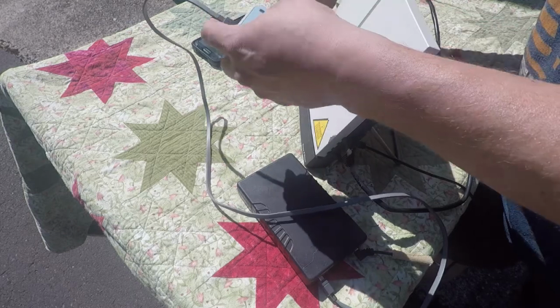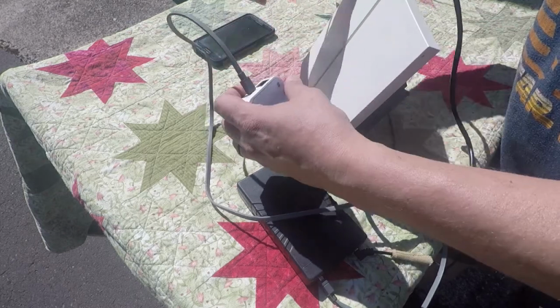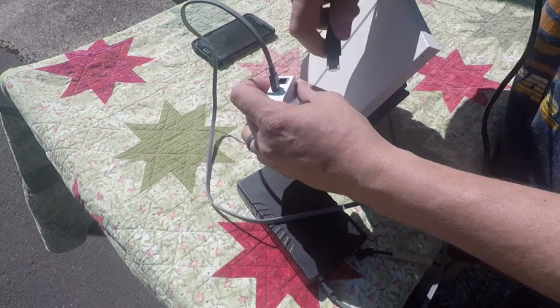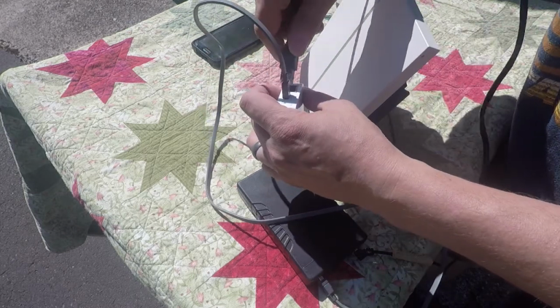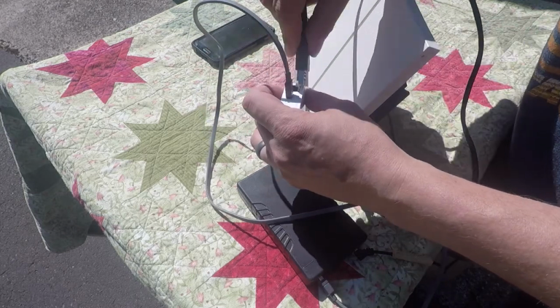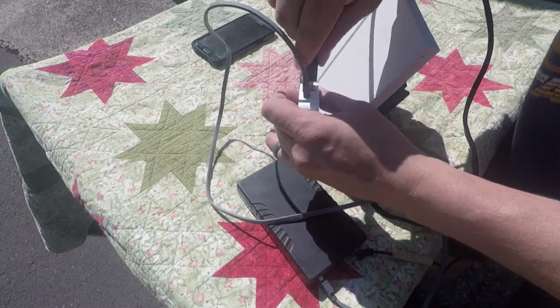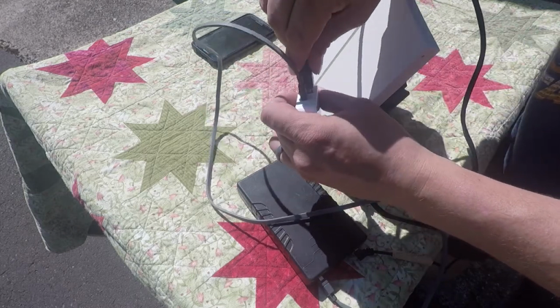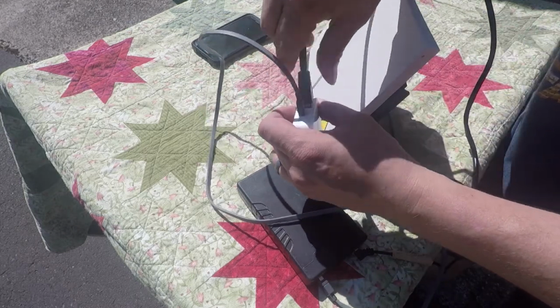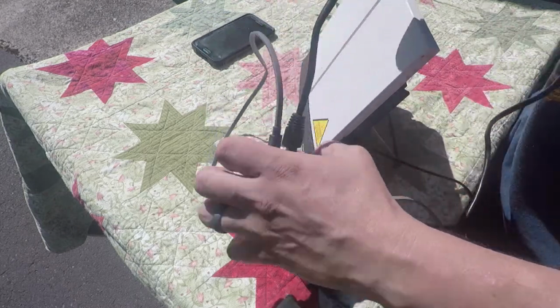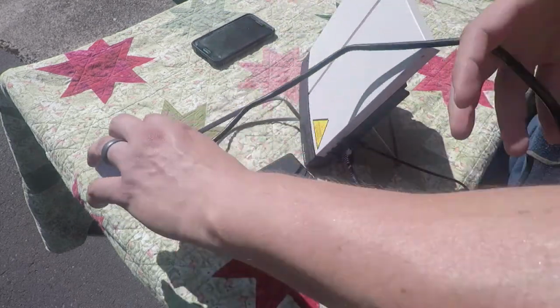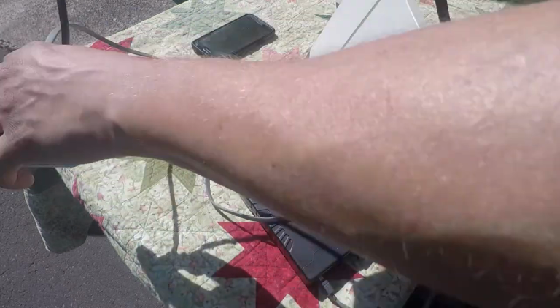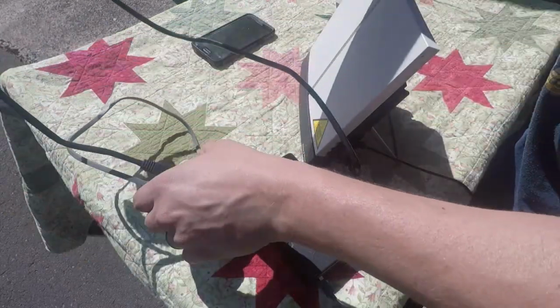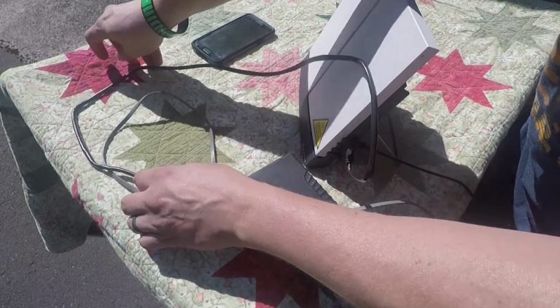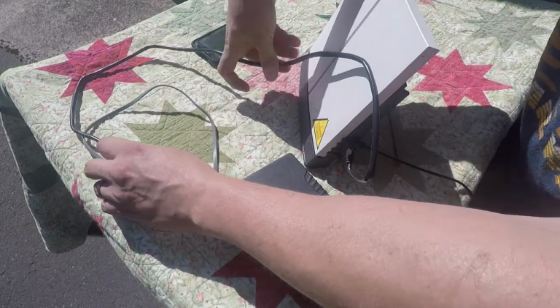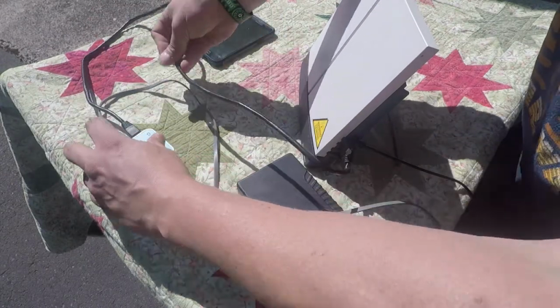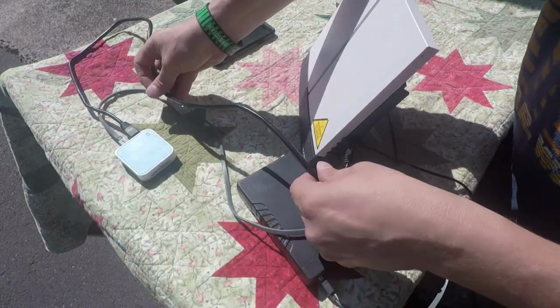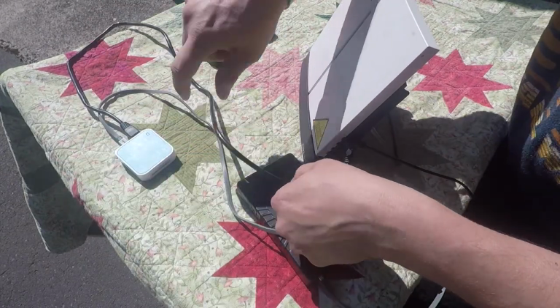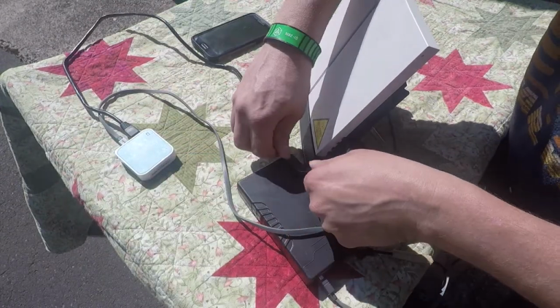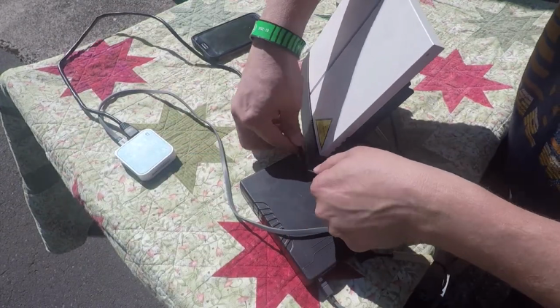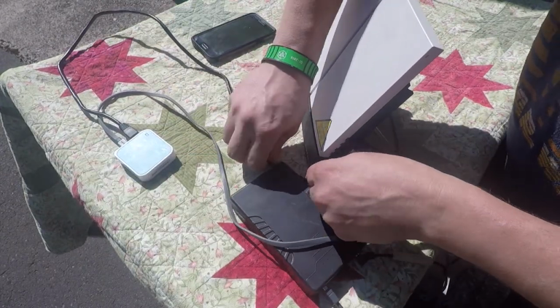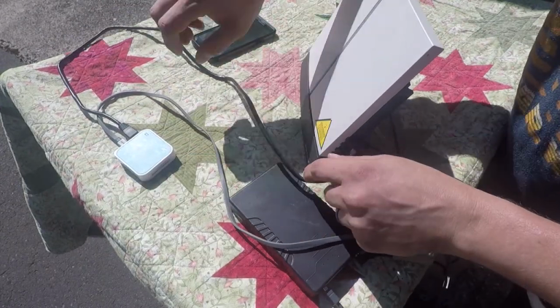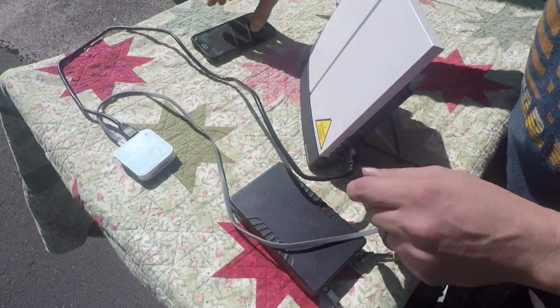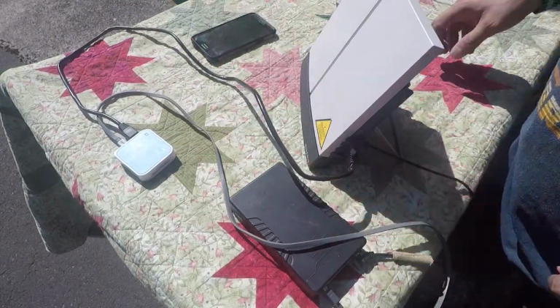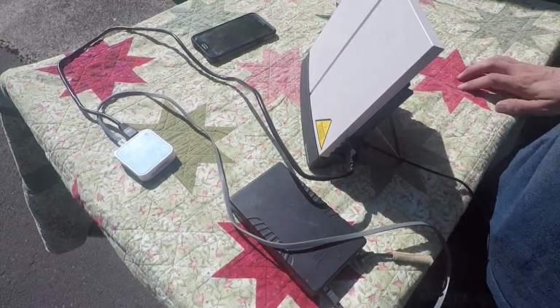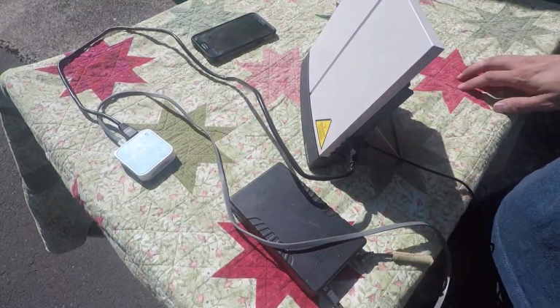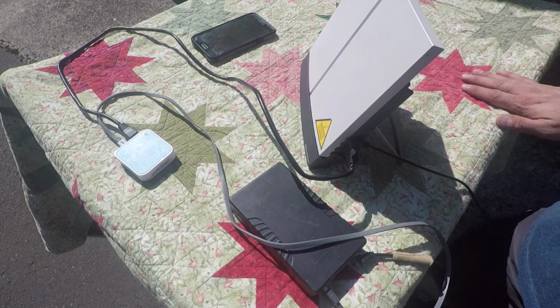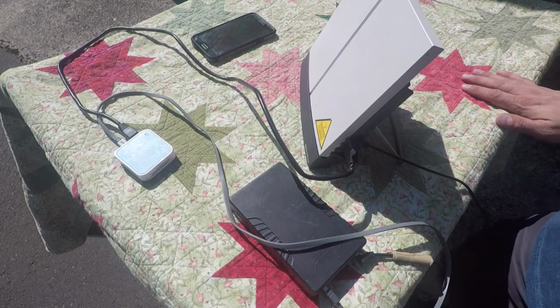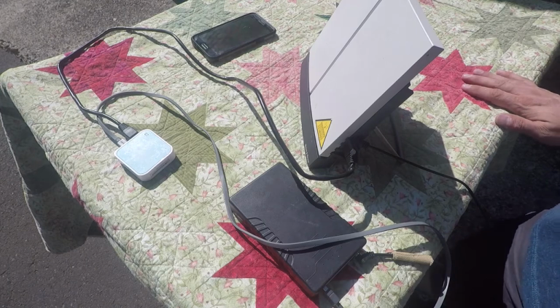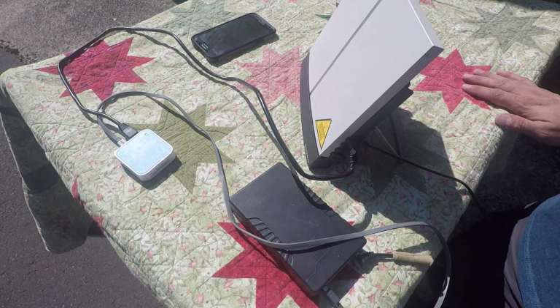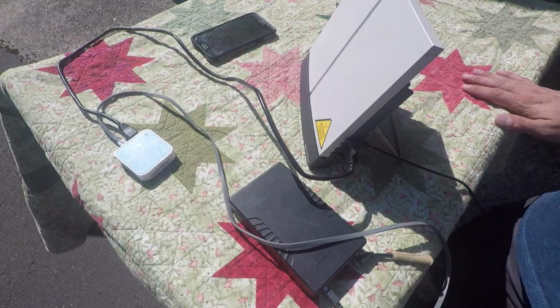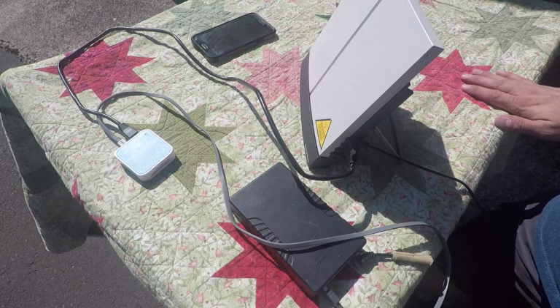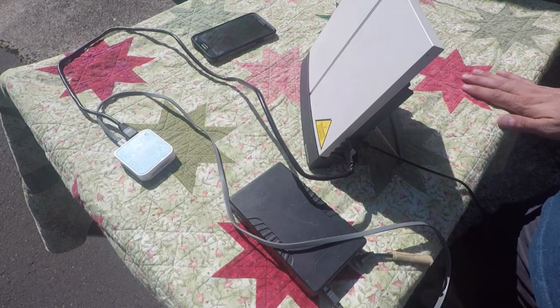Now take your Ethernet cord and plug in here for your repeater. We'll set that over here because we can forget about that, at least for now. Okay, that's set up and now you're ready to turn the power on.